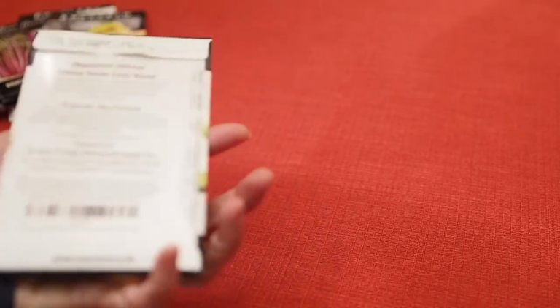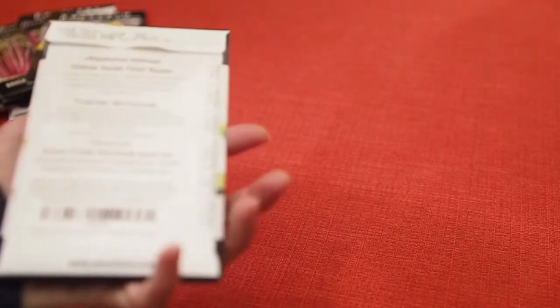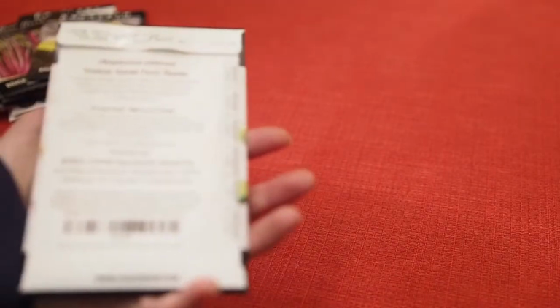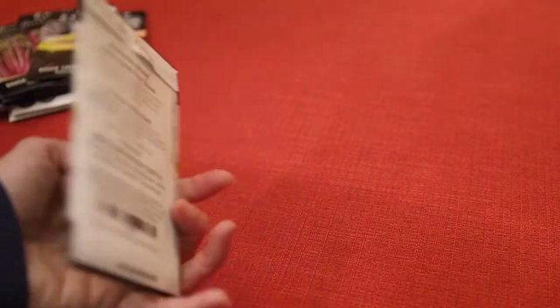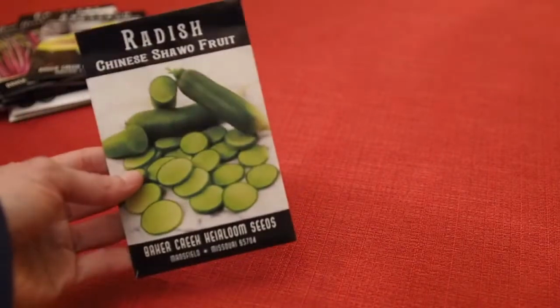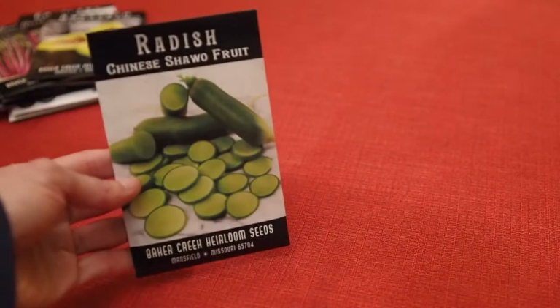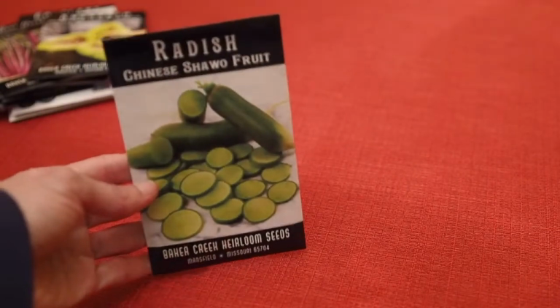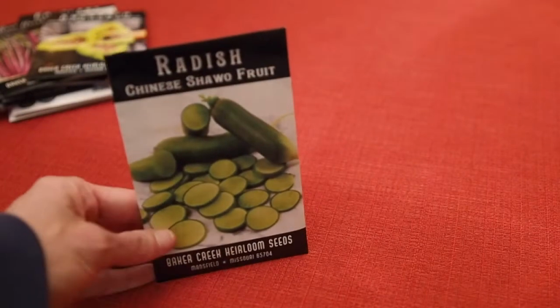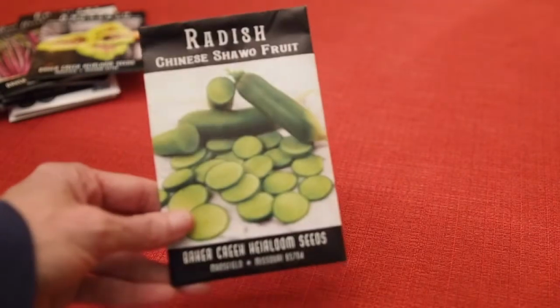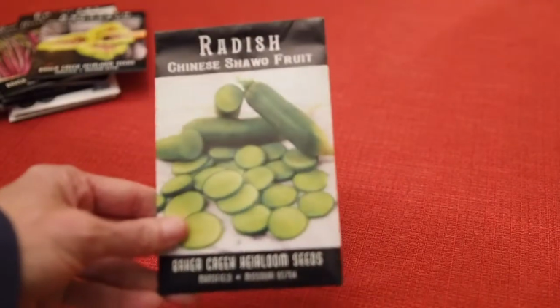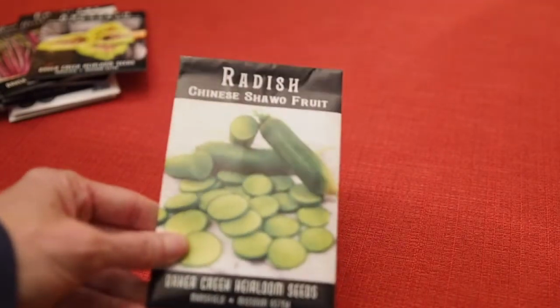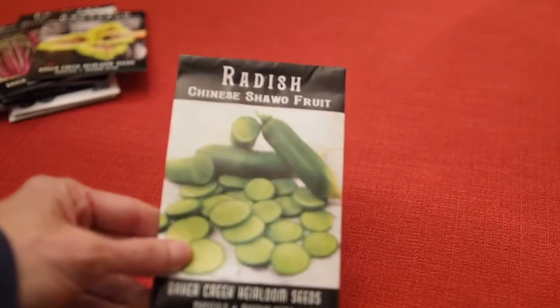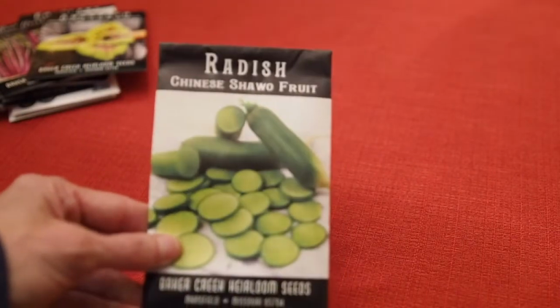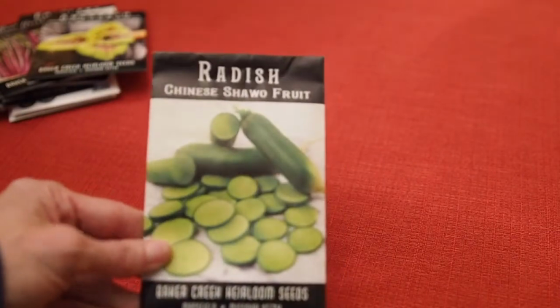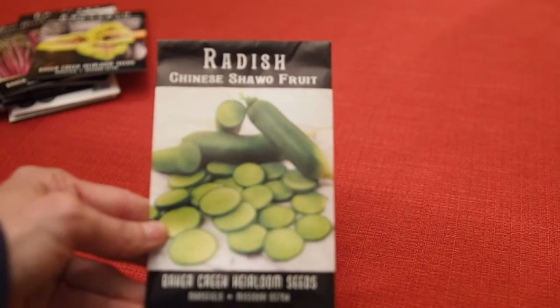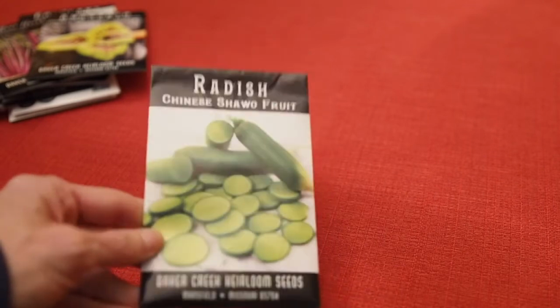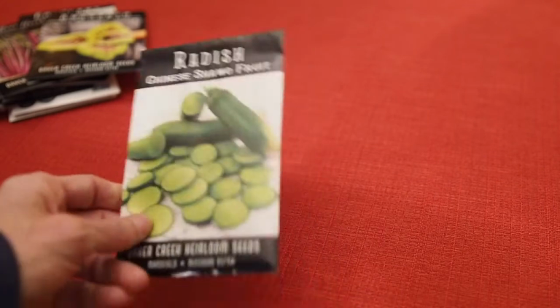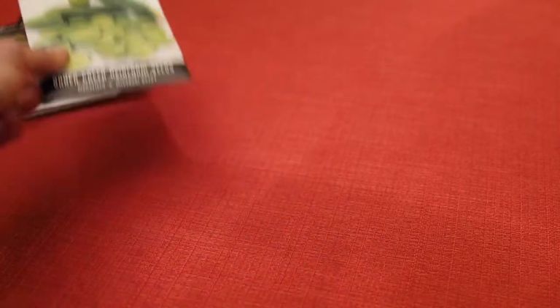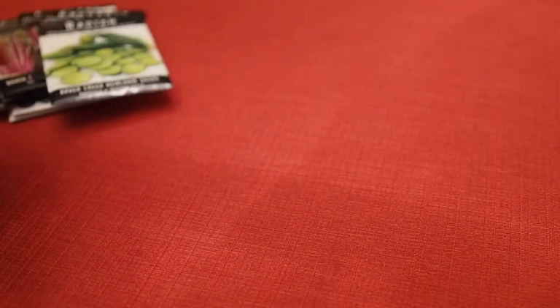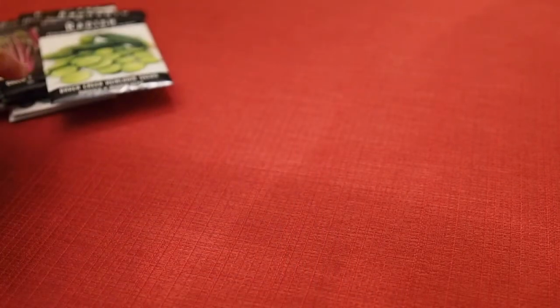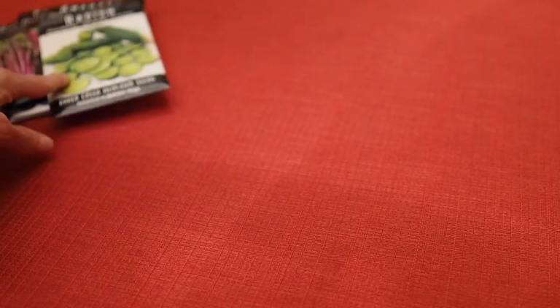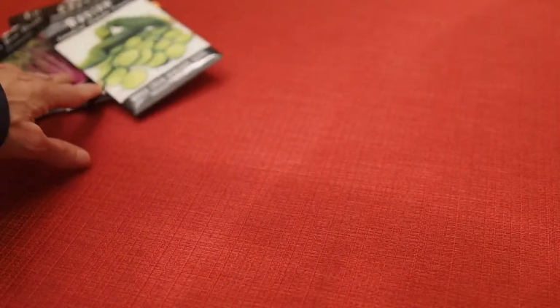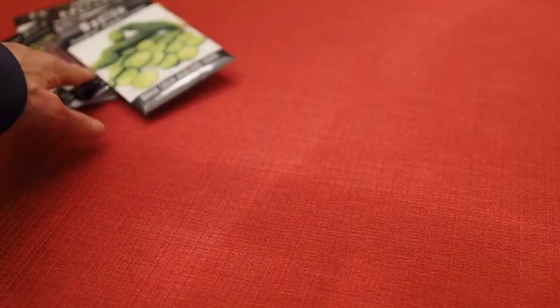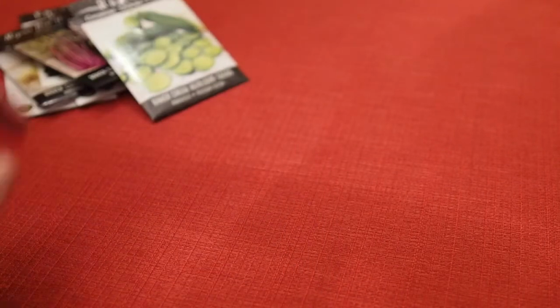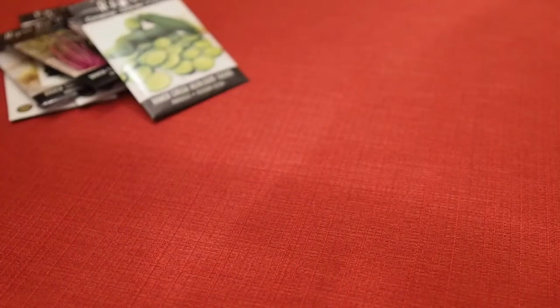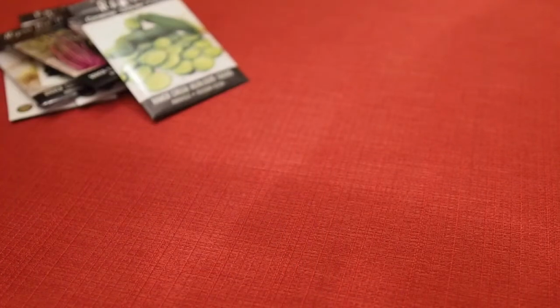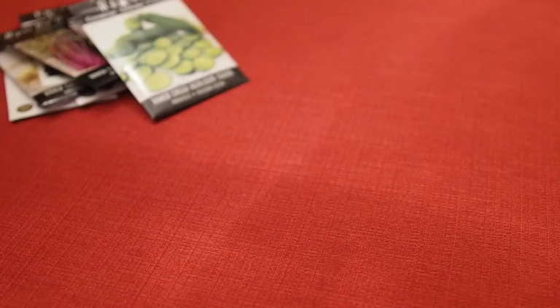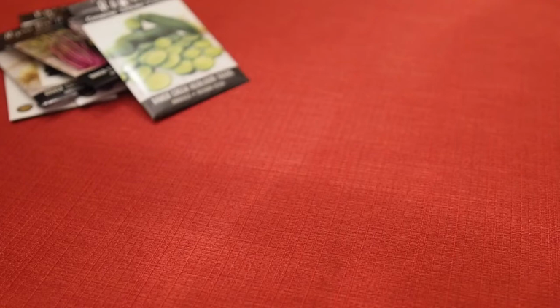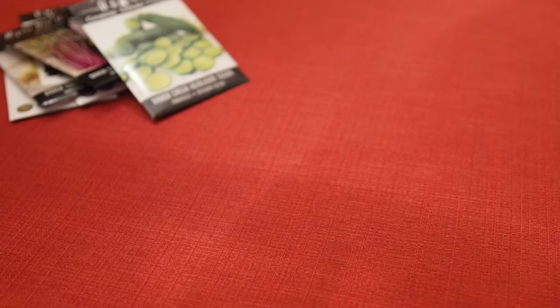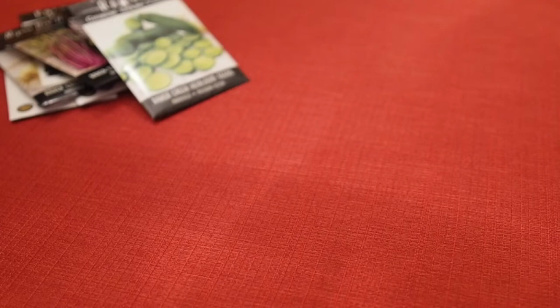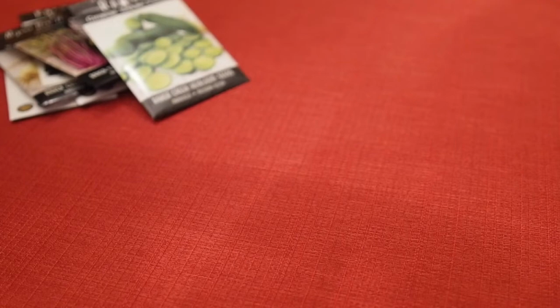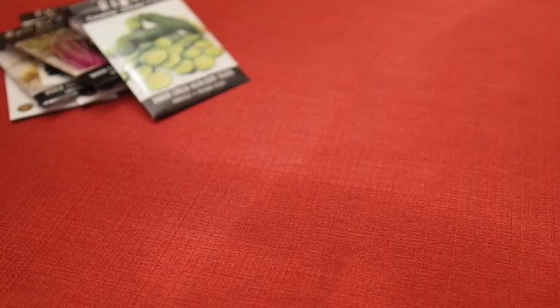So that's all the seeds that I've ordered so far for this year. Let me know what seed companies you like to order from and let me know what you're ordering. Thanks for watching and we'll talk to you again soon.